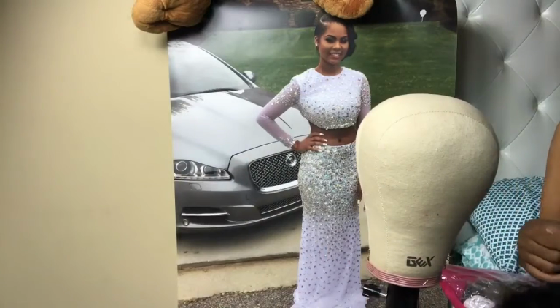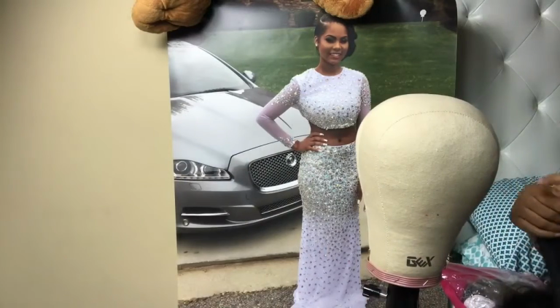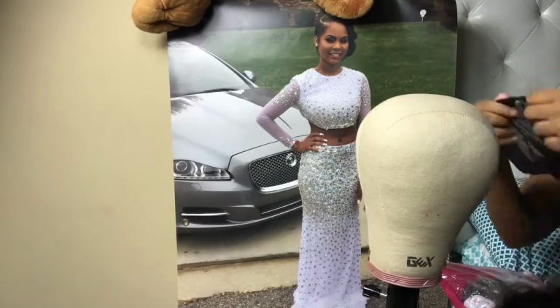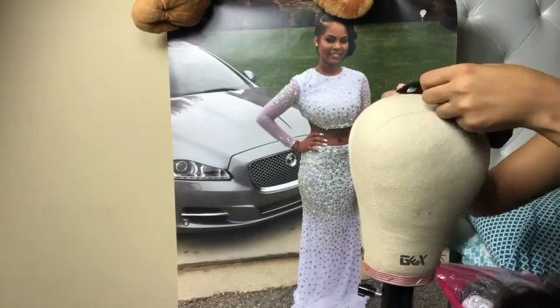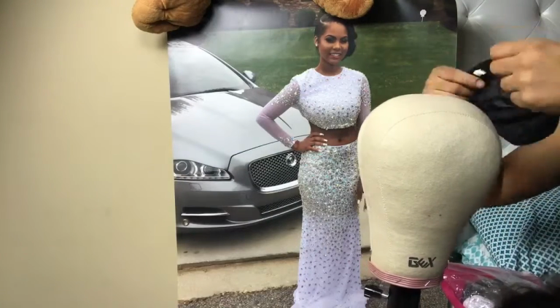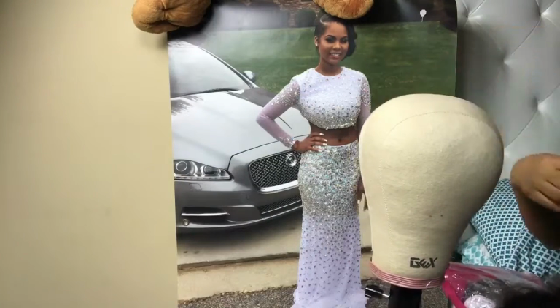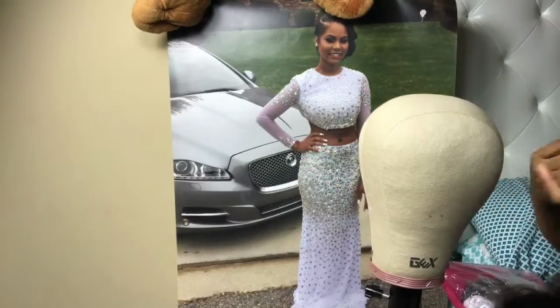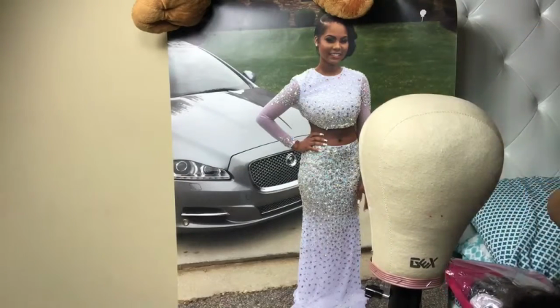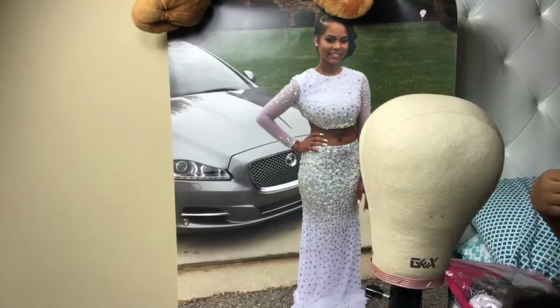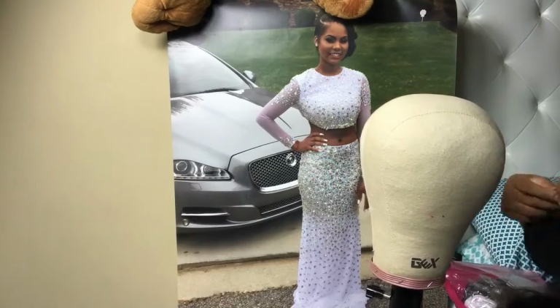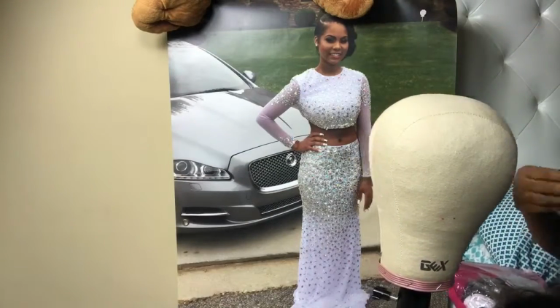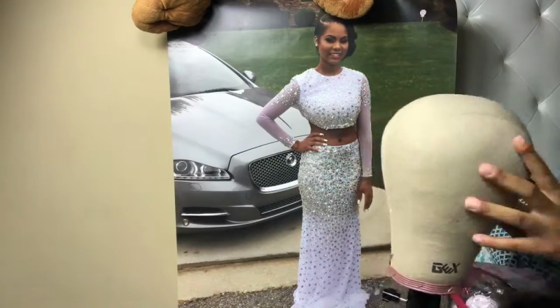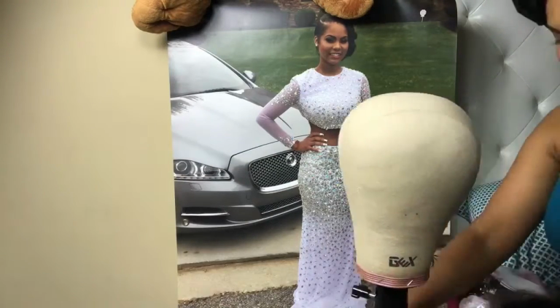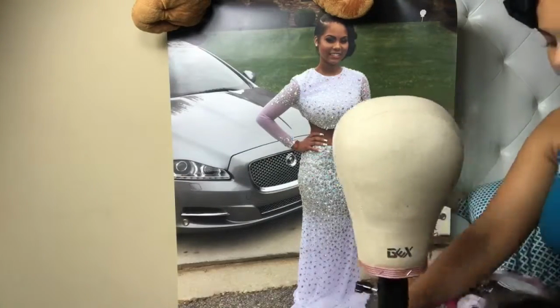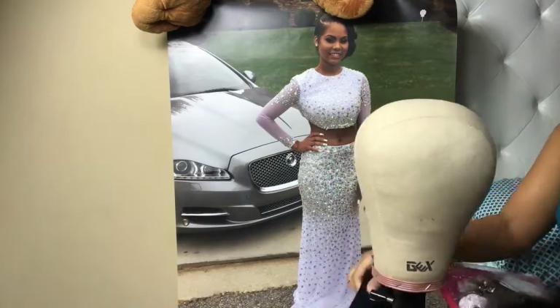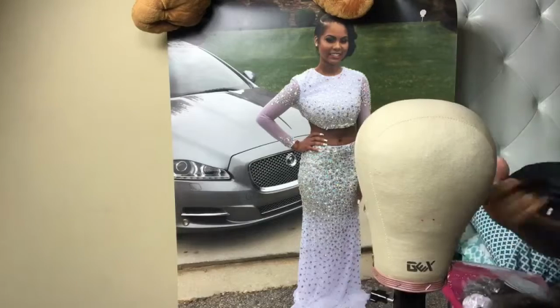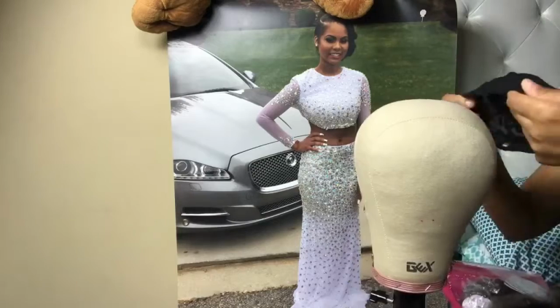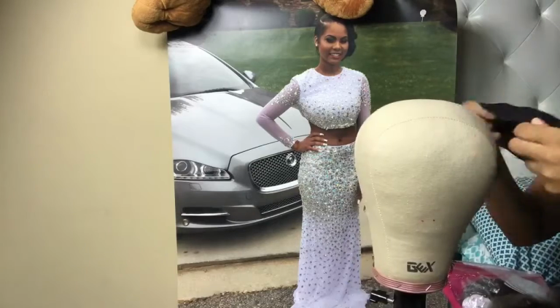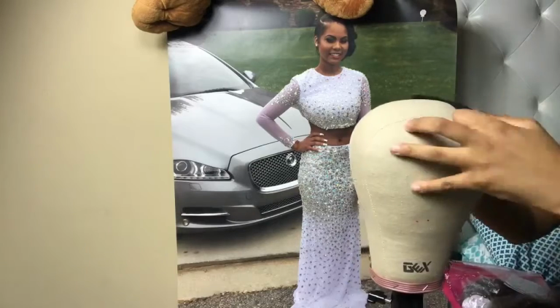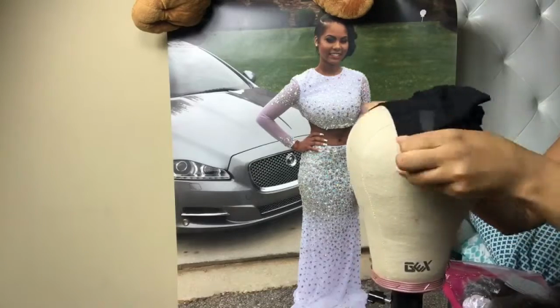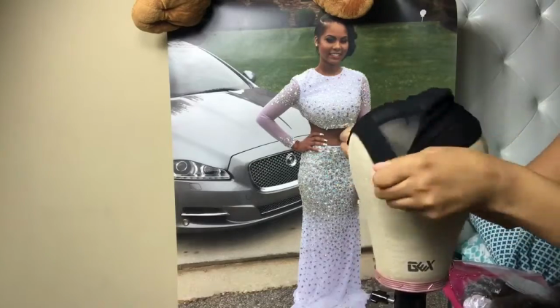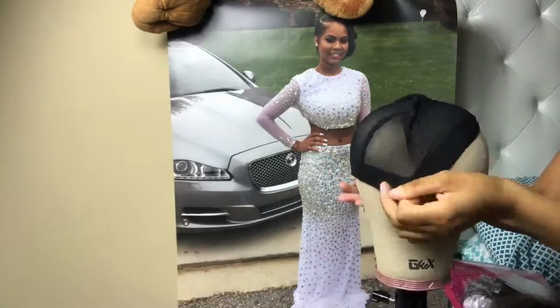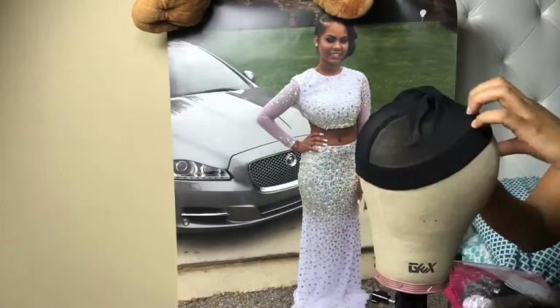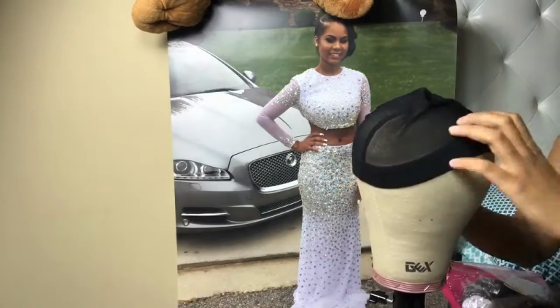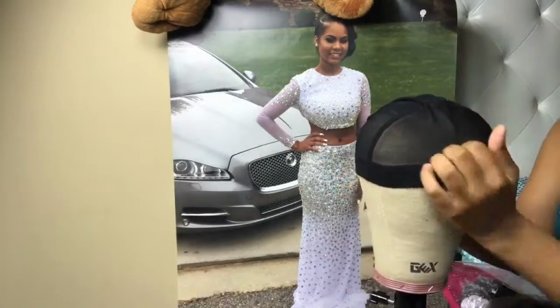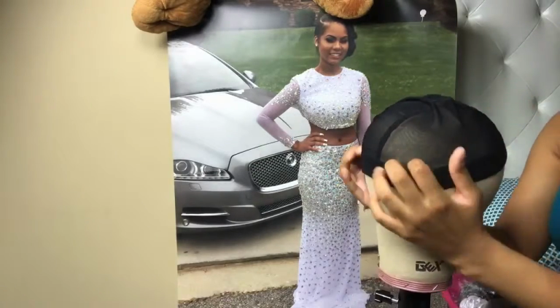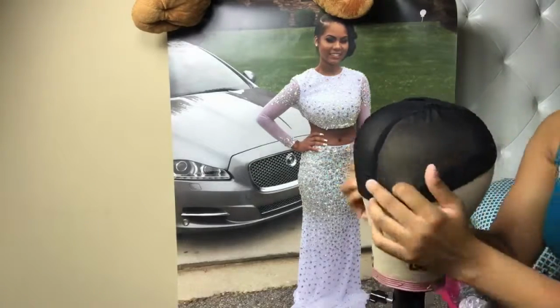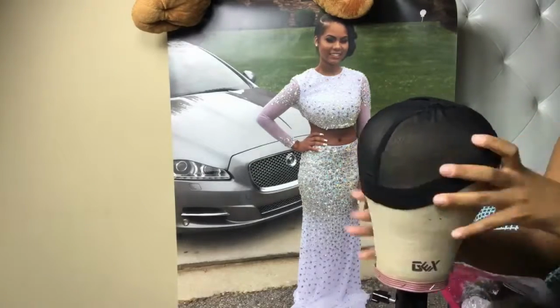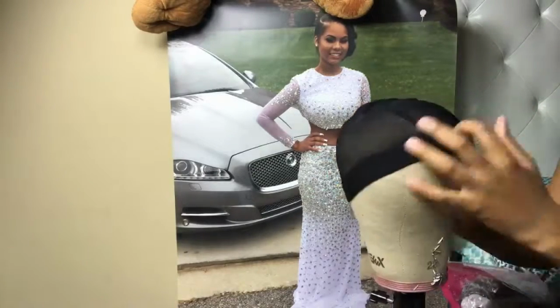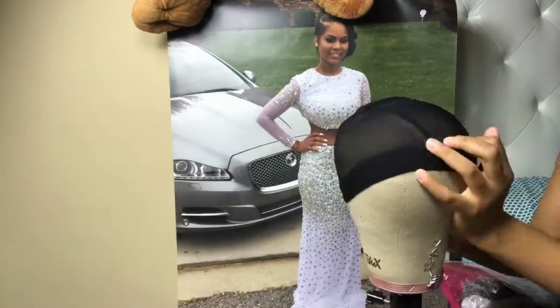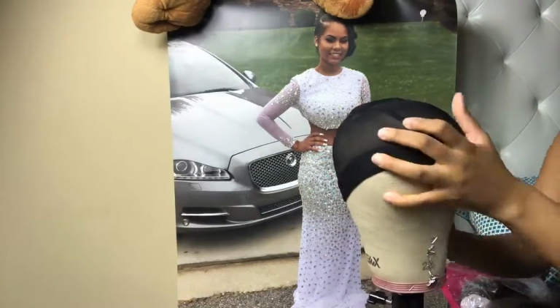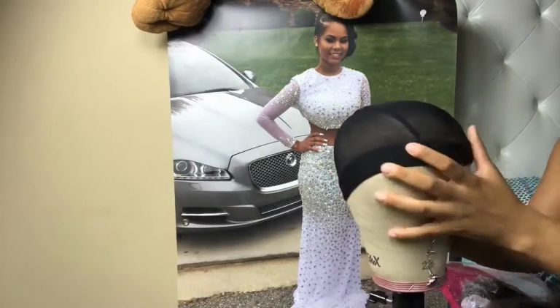You need bundles and a frontal, or bundles and a closure. If you want to do a U-part, you can do a bundle in a U-part dome cap or whatever.